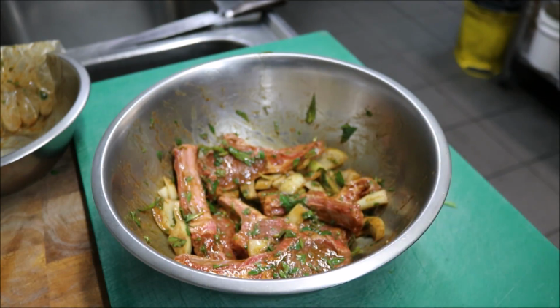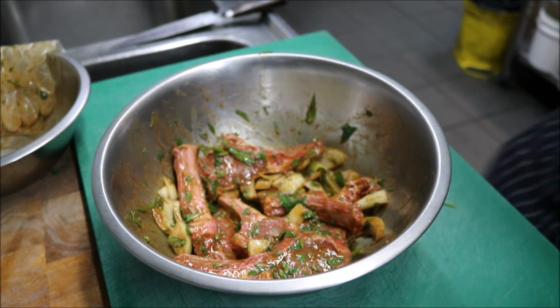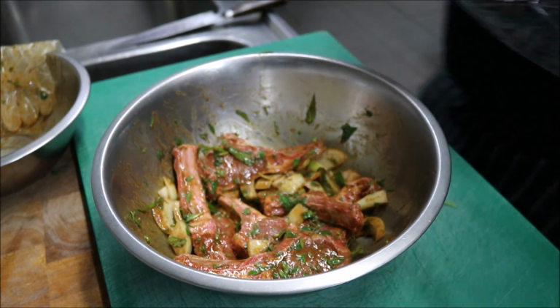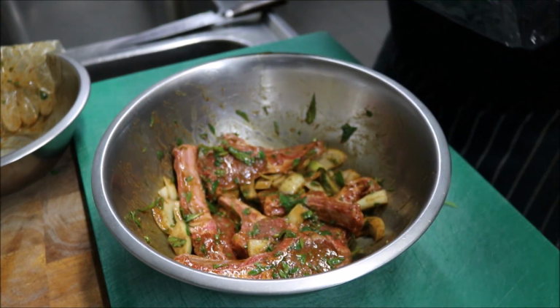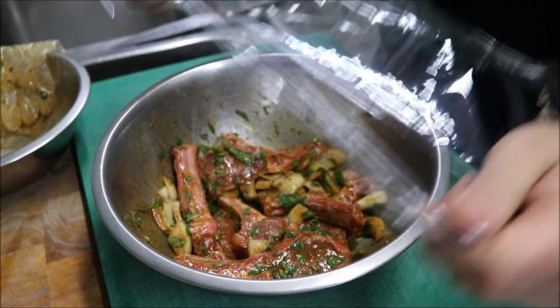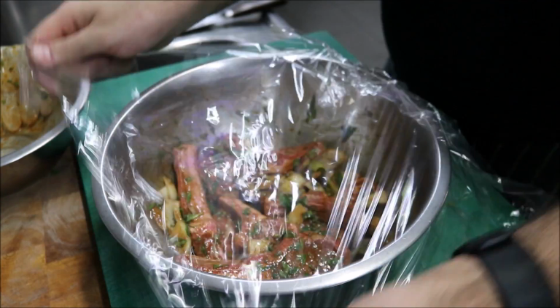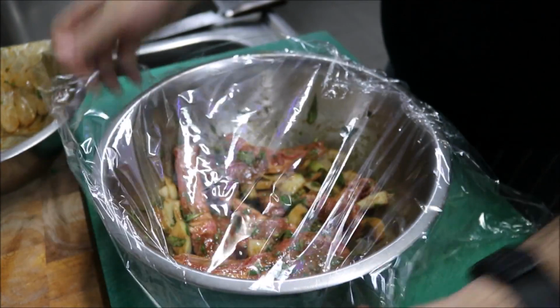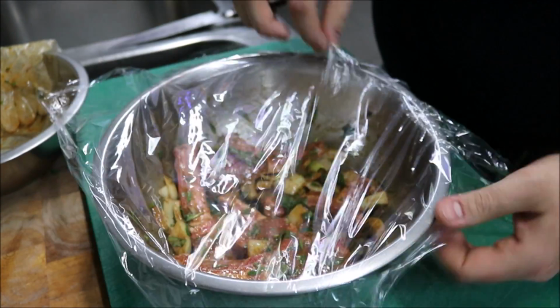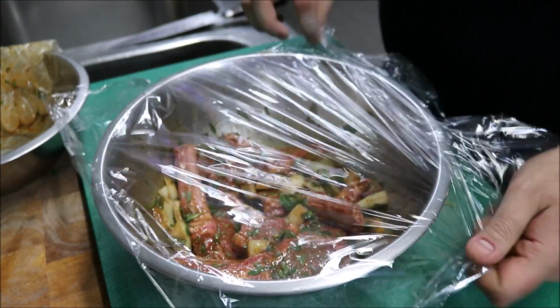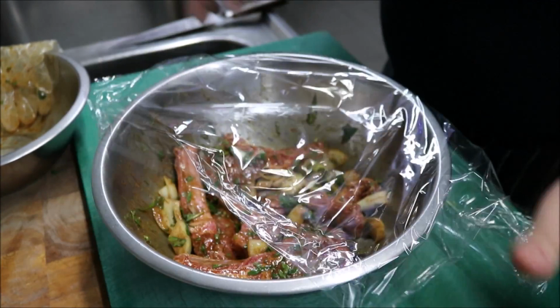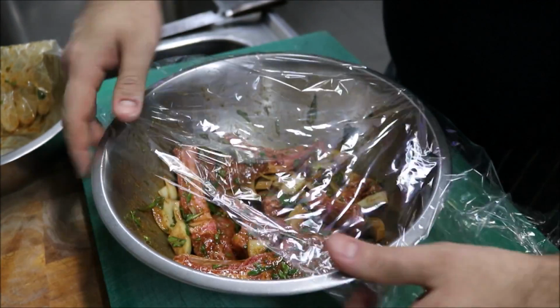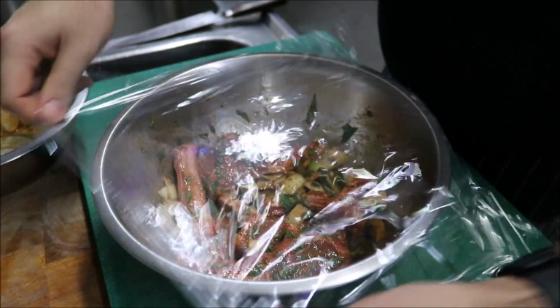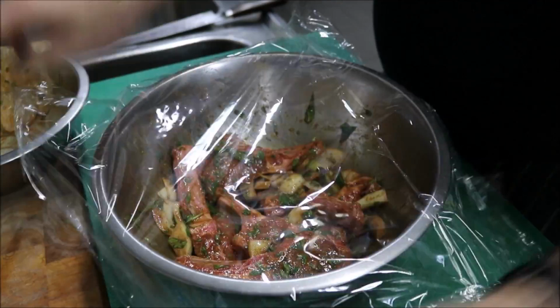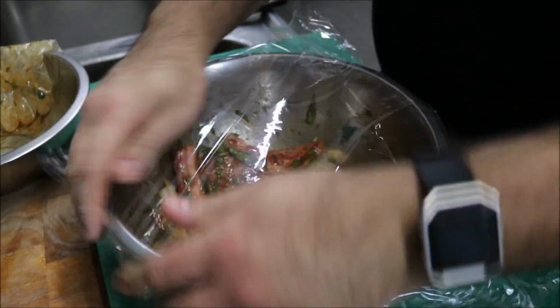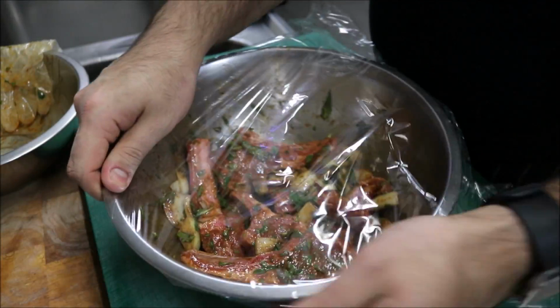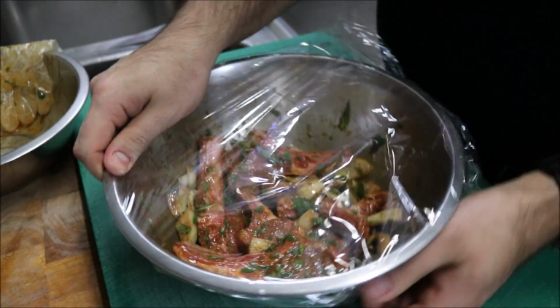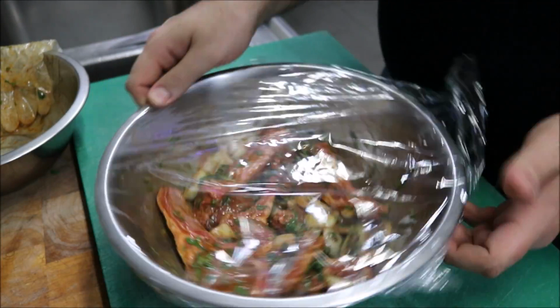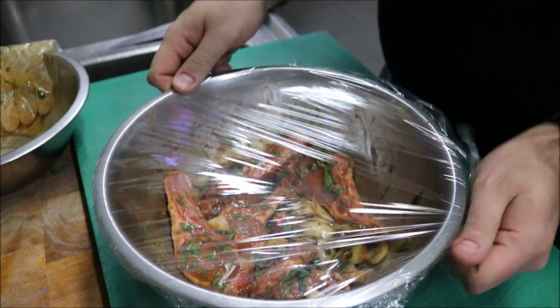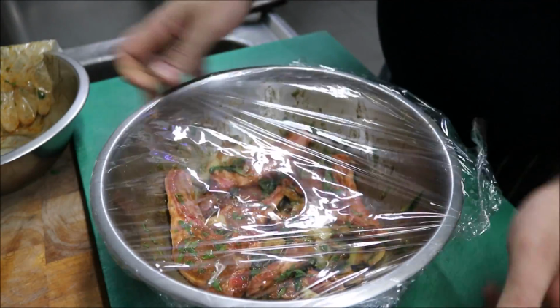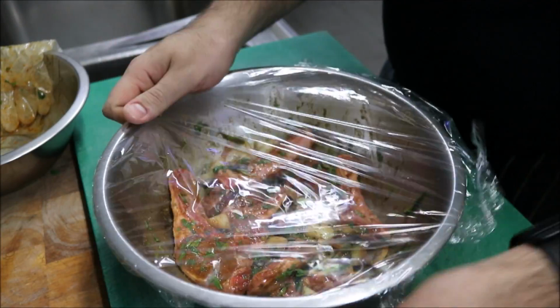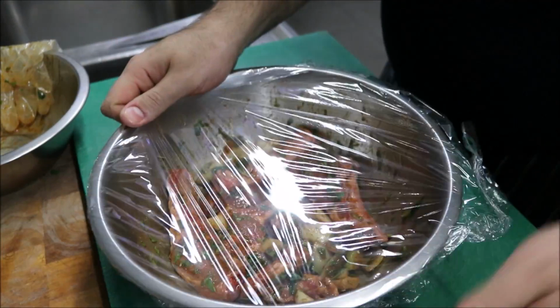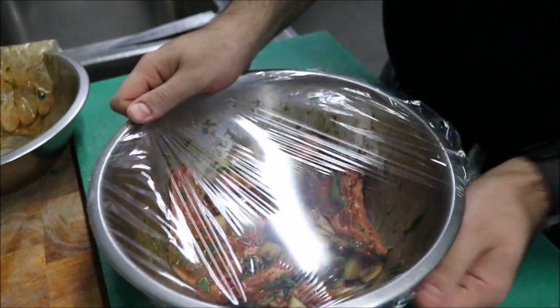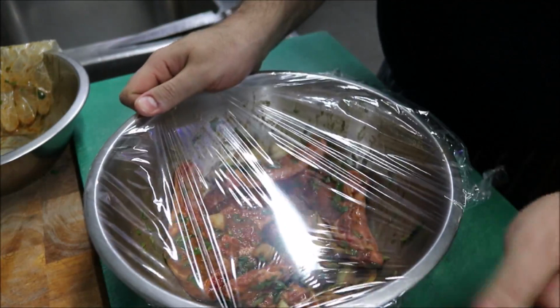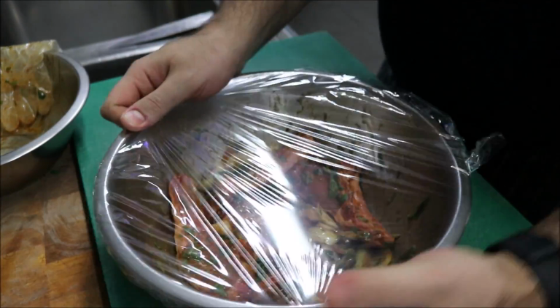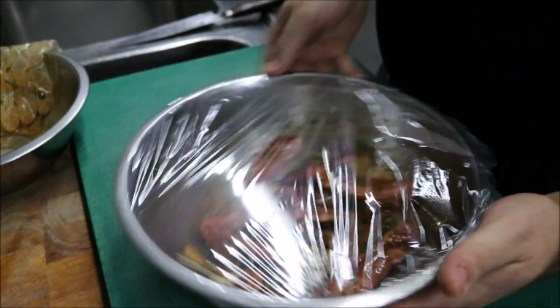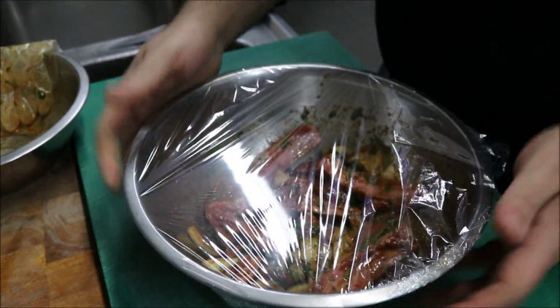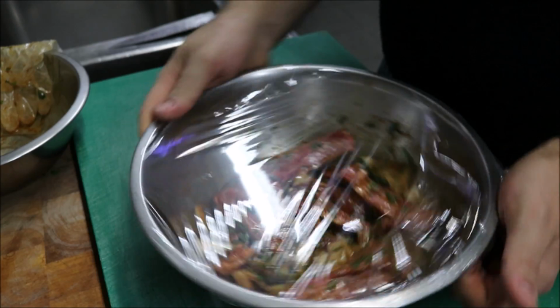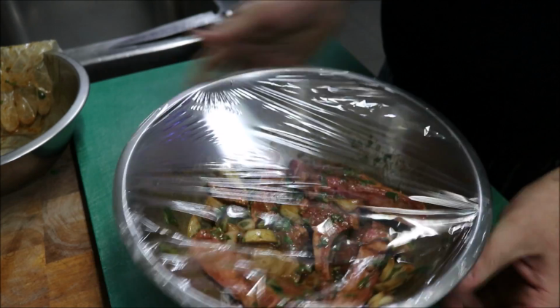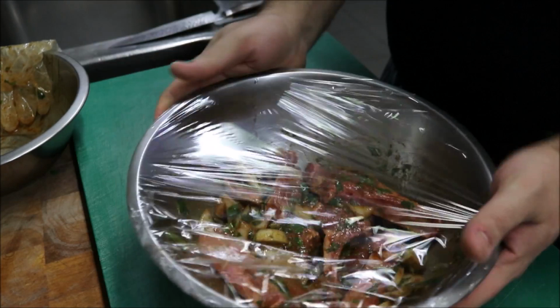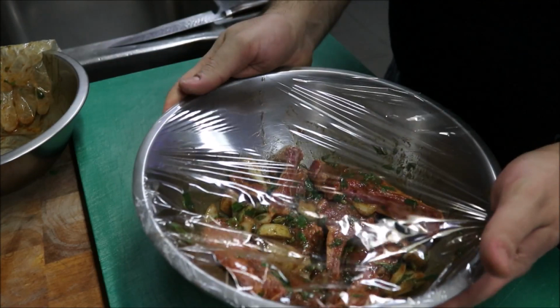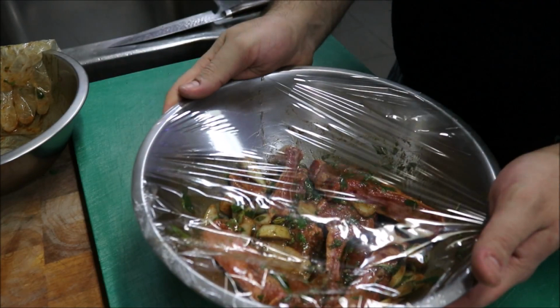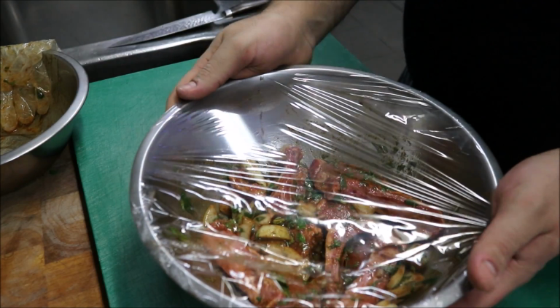All we're going to do now is cover this with some cling wrap and place it into your fridge for about an hour. In the meantime, start to preheat your grill so we're ready to cook.